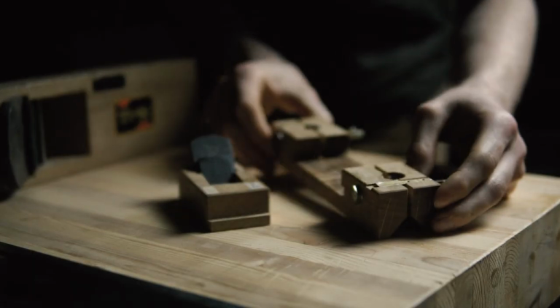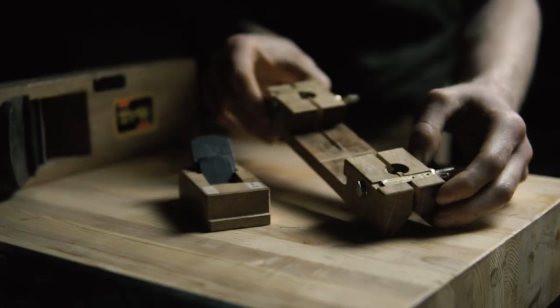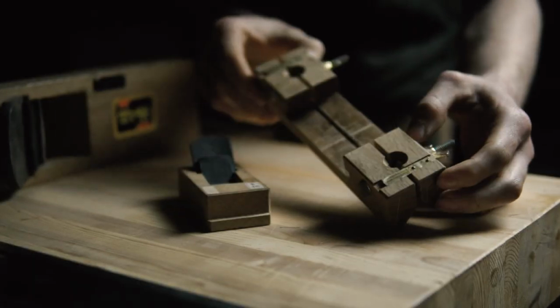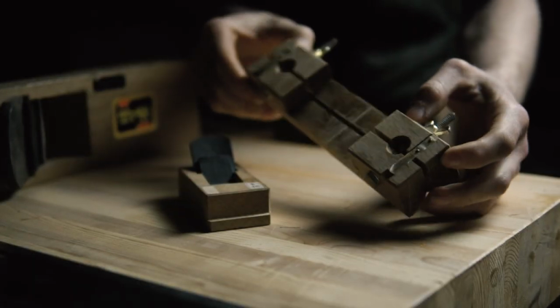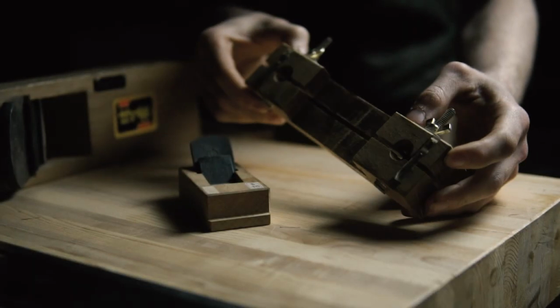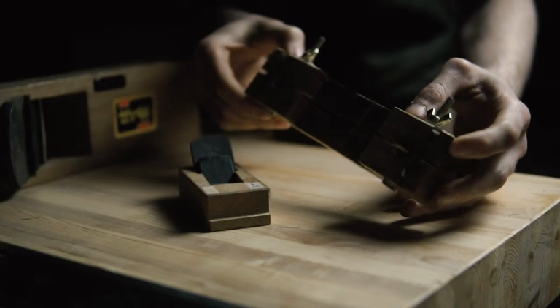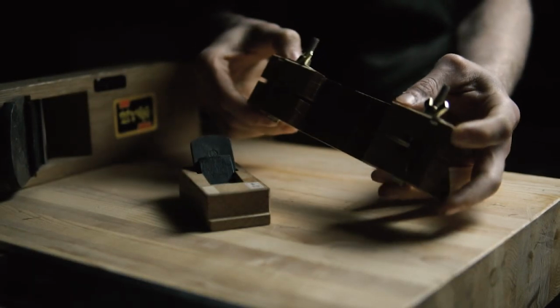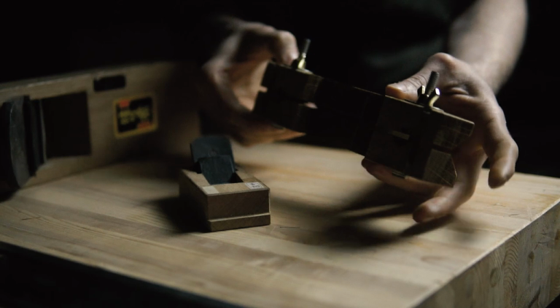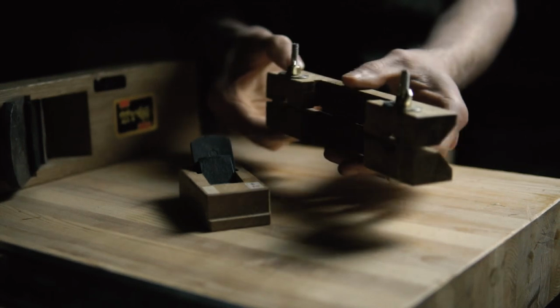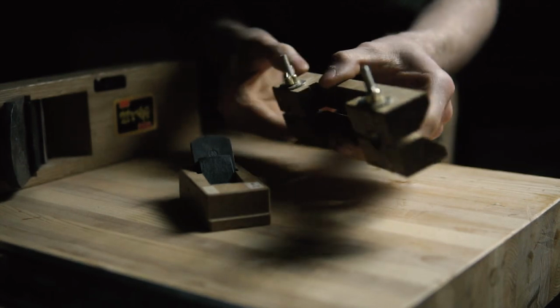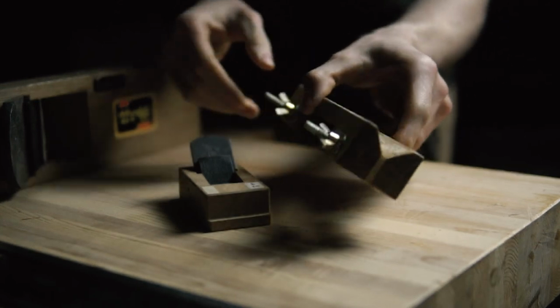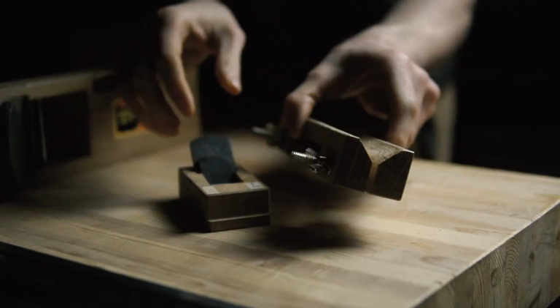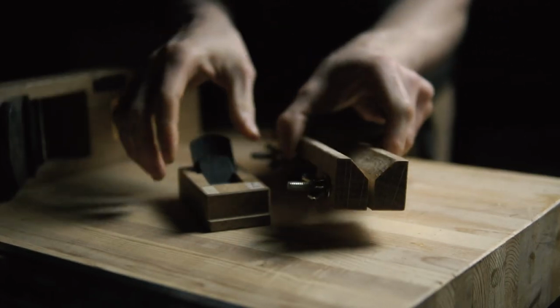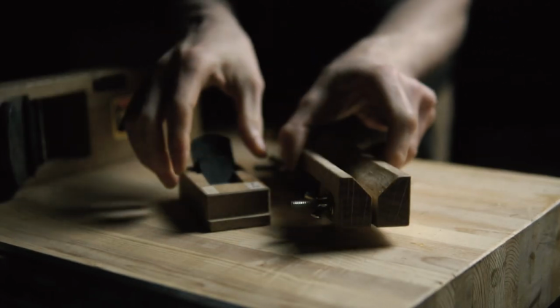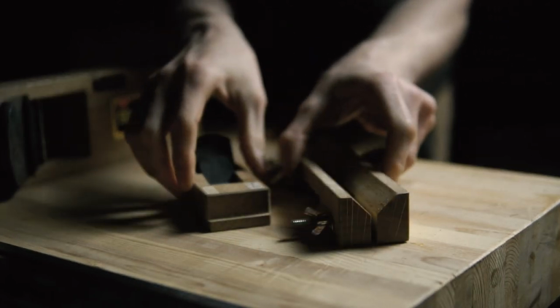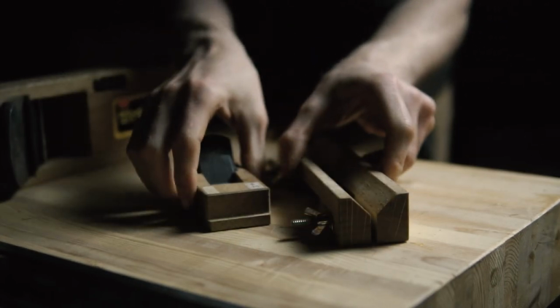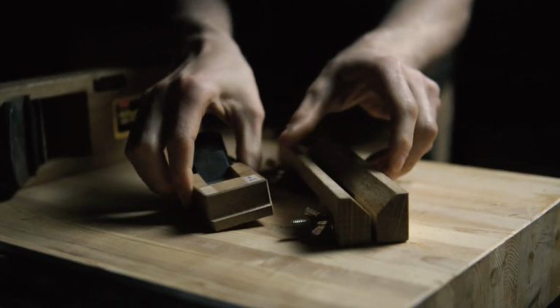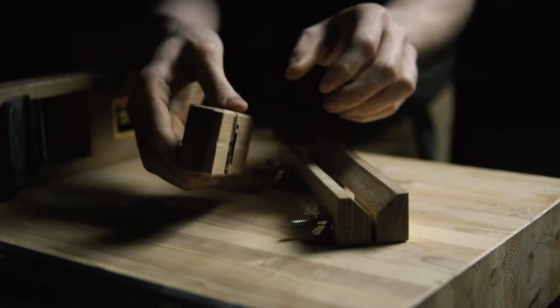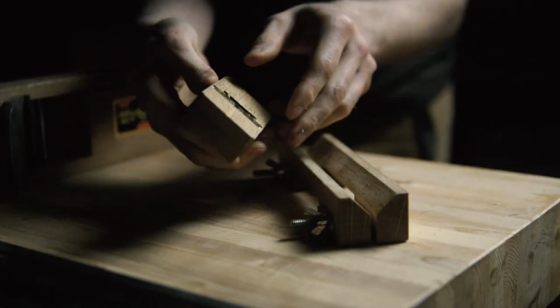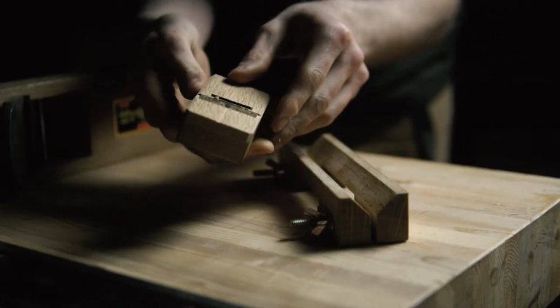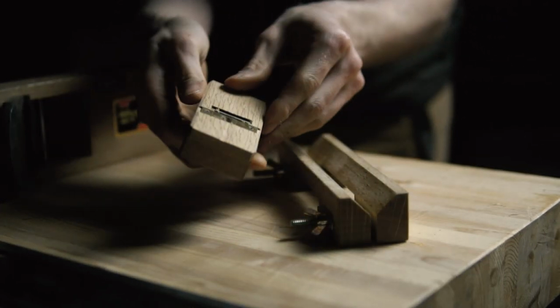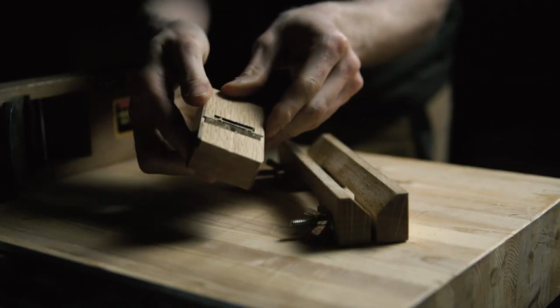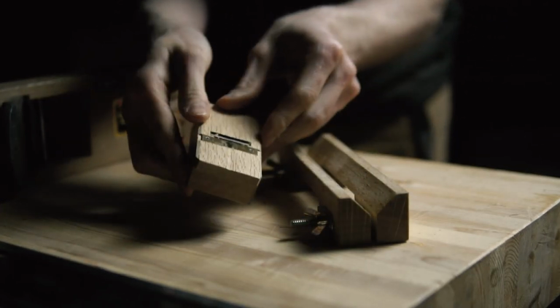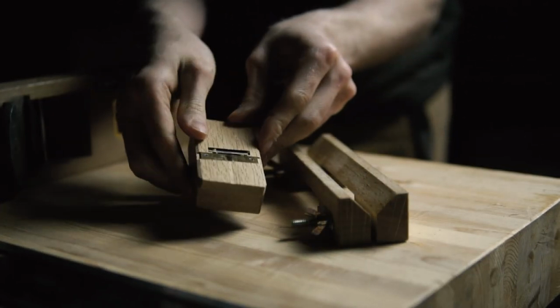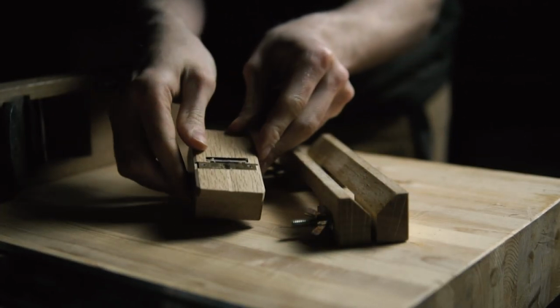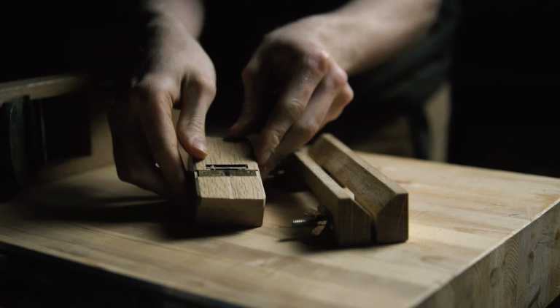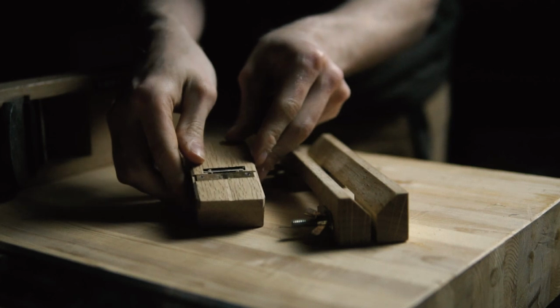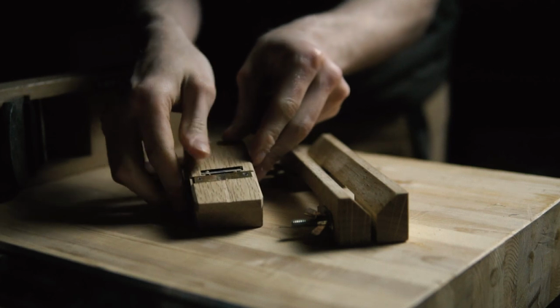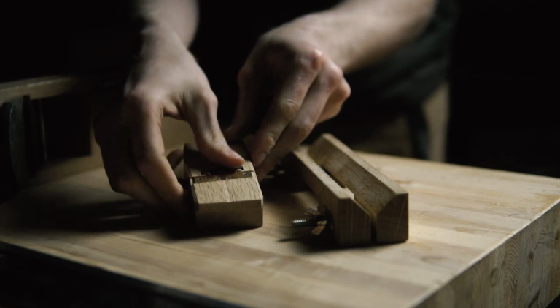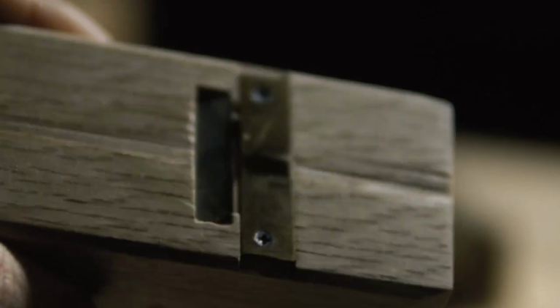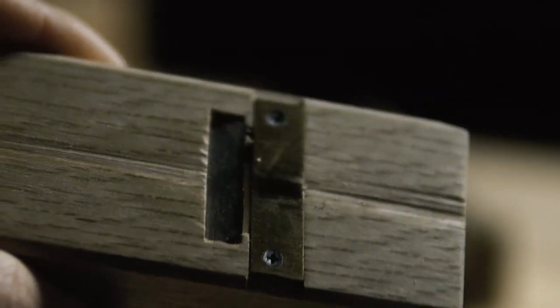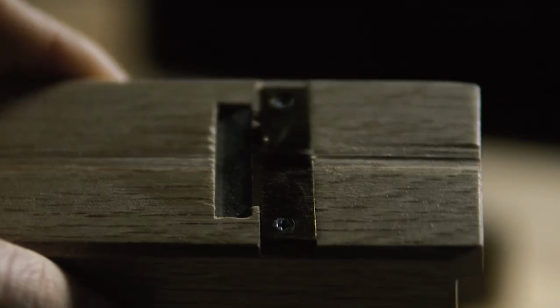There's quite a few parts on this plane, and it comes apart very easily. The purpose of this tool is very simple: to cut a chamfer, and it does it extremely well.